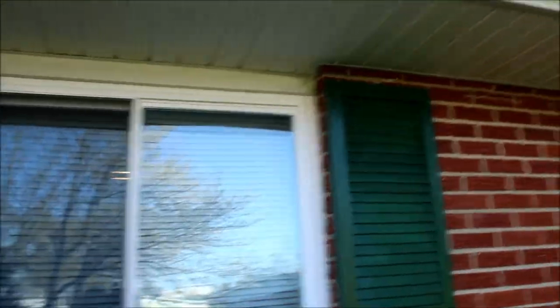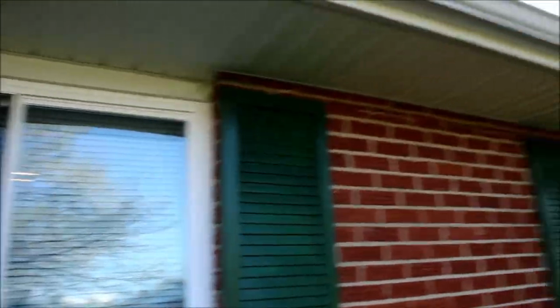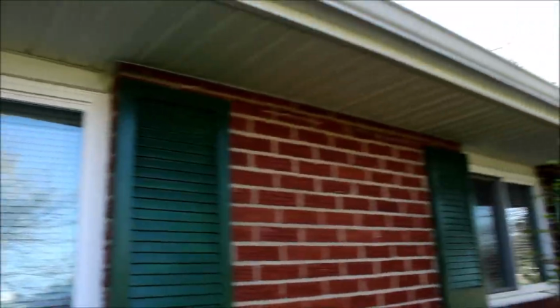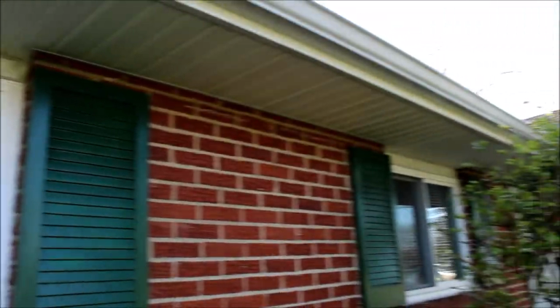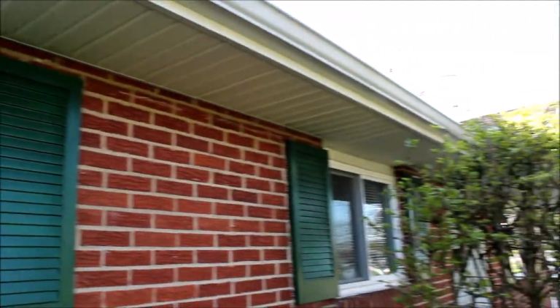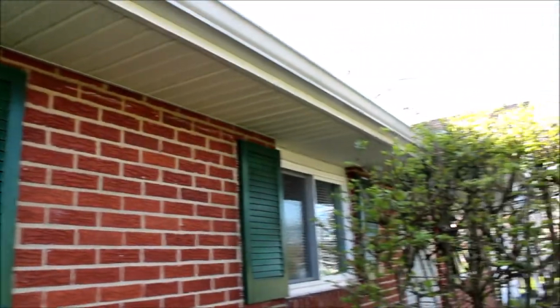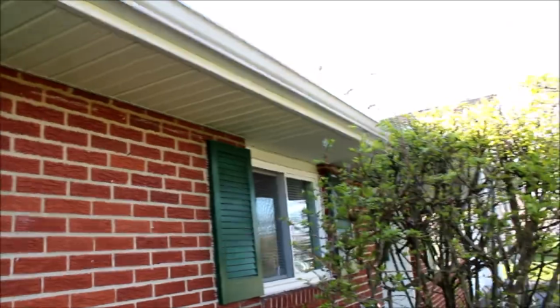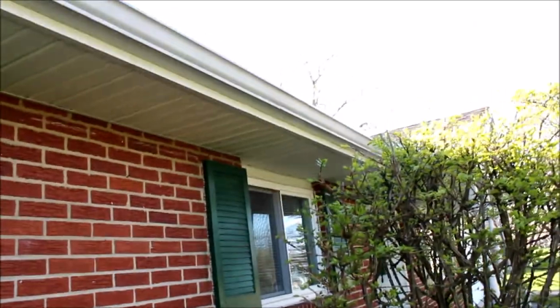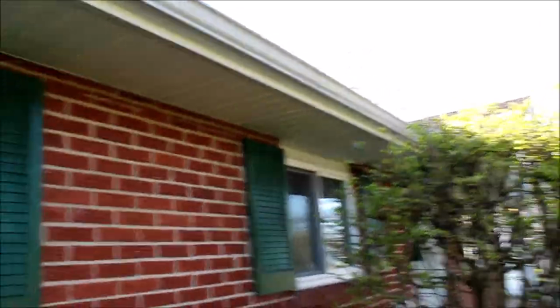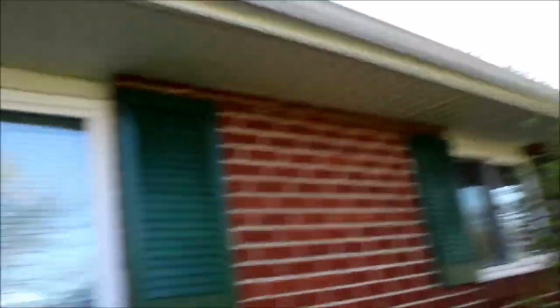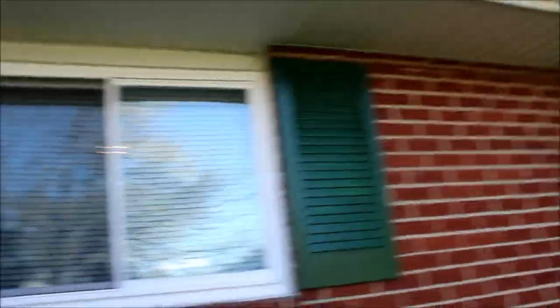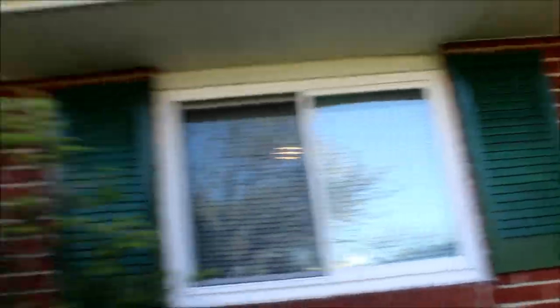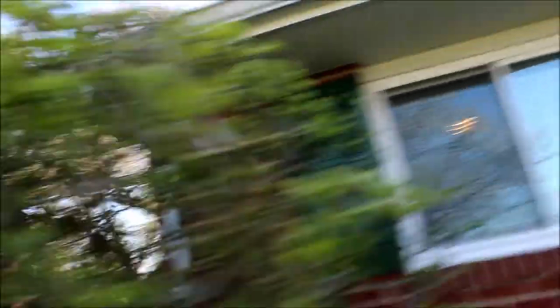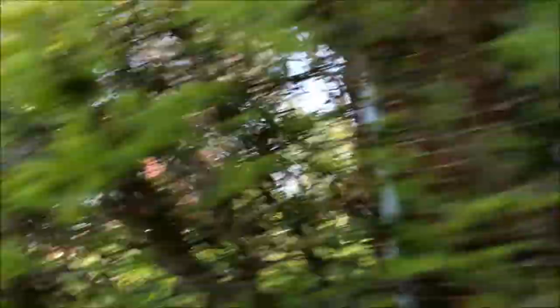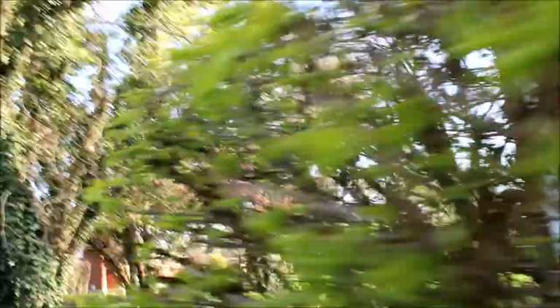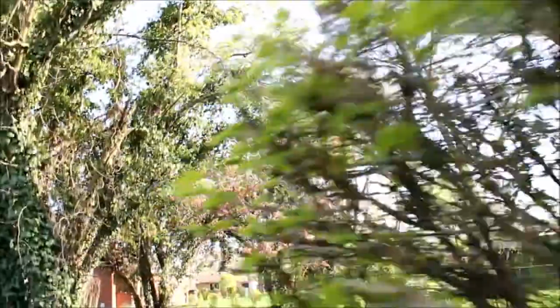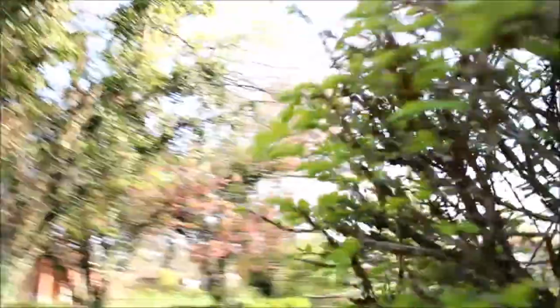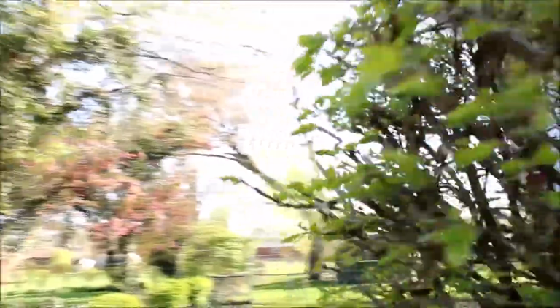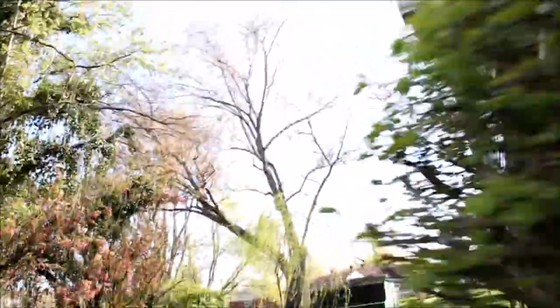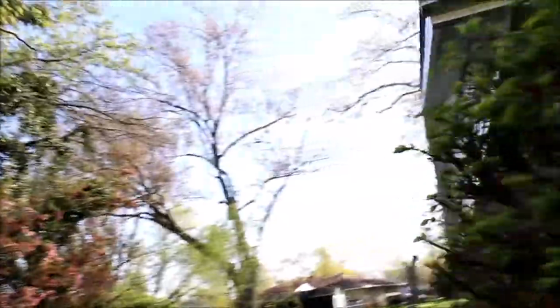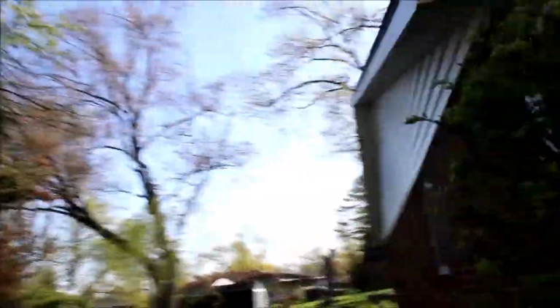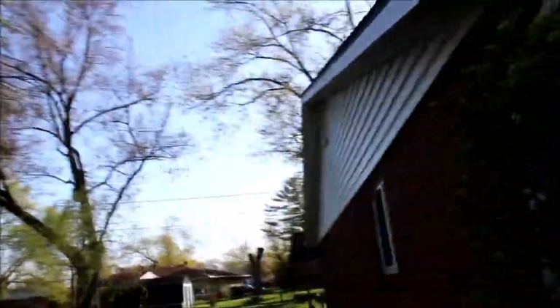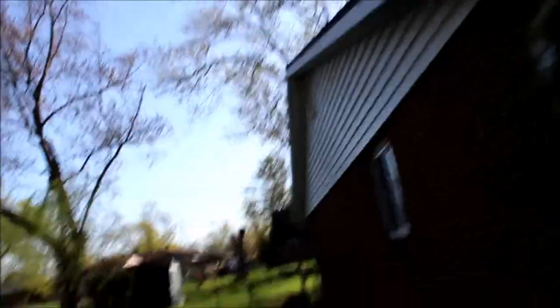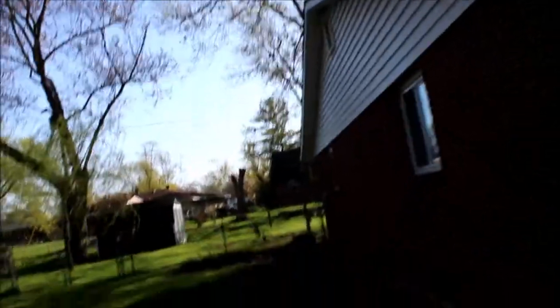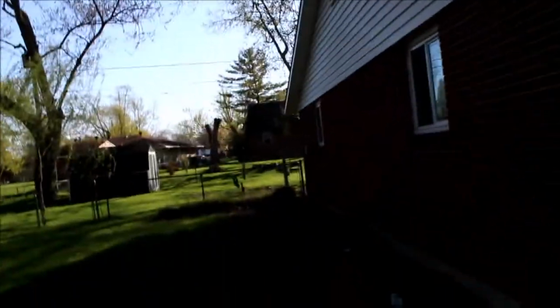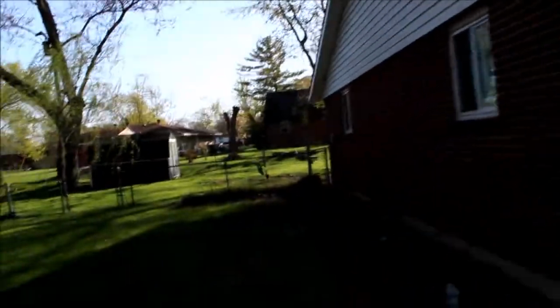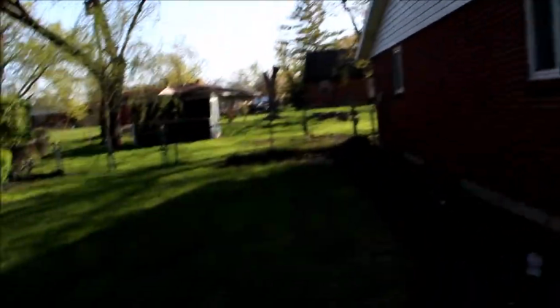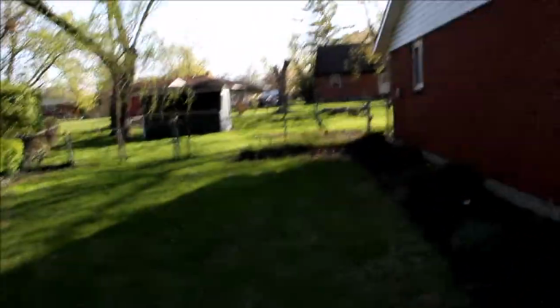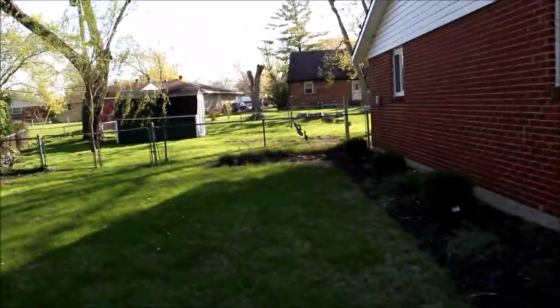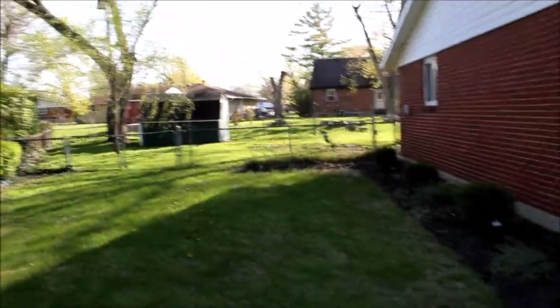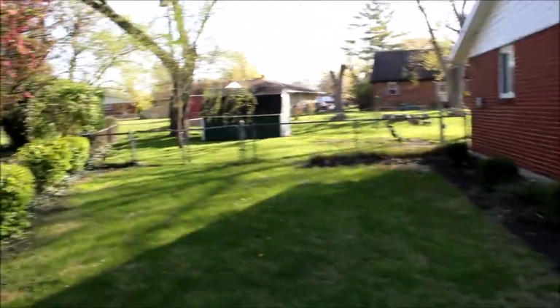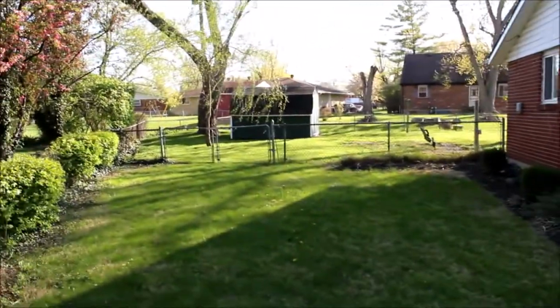You can see the soffits there and the gutters. Coming around to the side, you can see some of the vinyl siding that's been done. We do have a fully fenced in backyard as well.